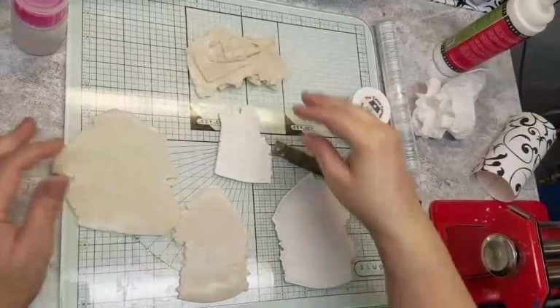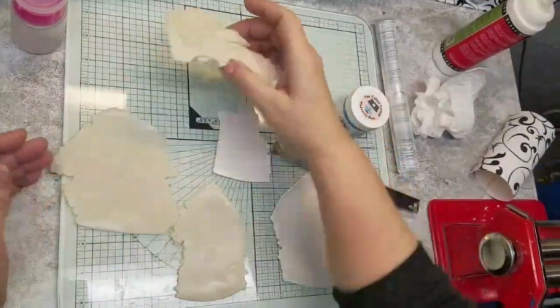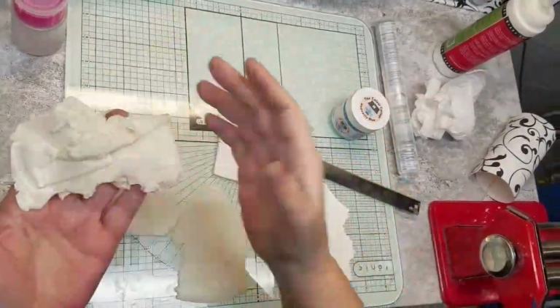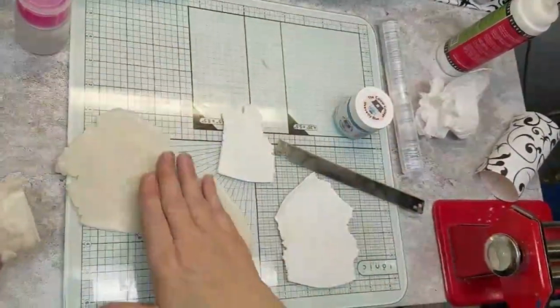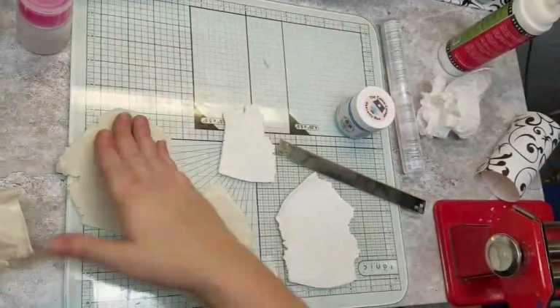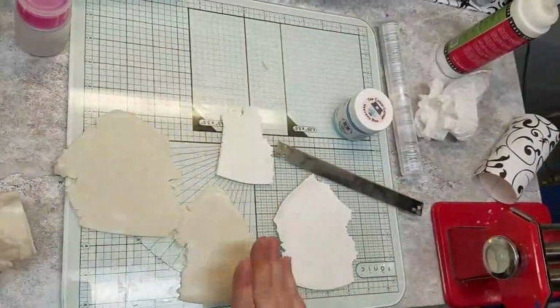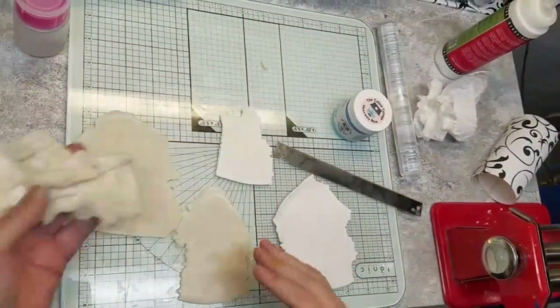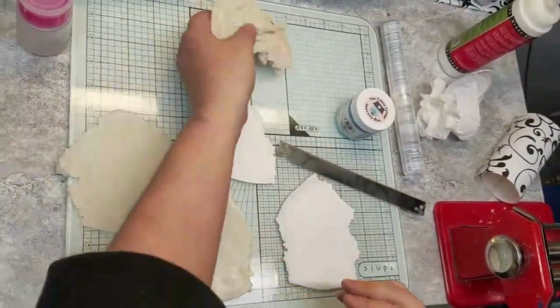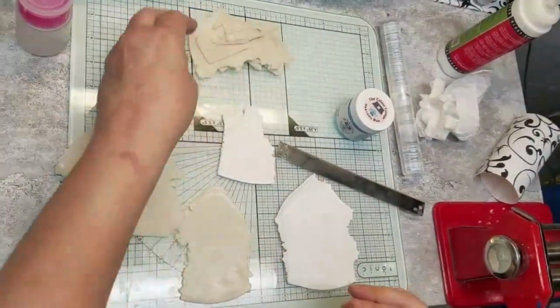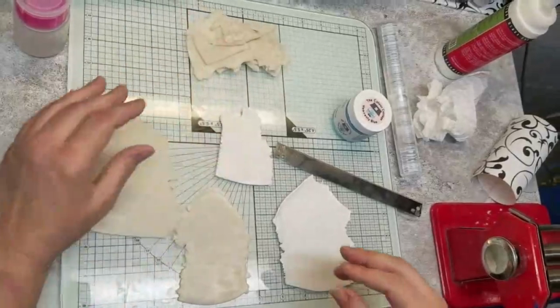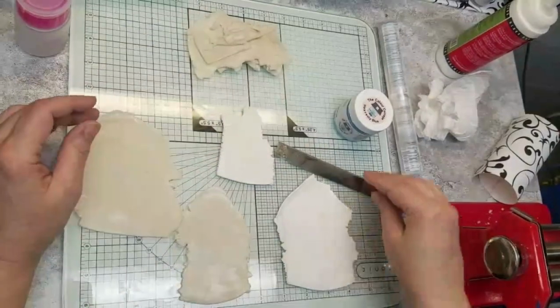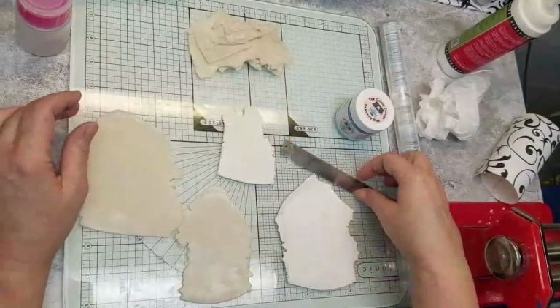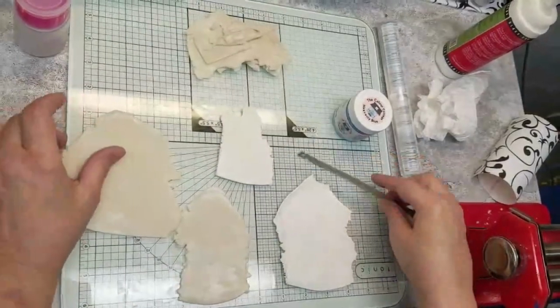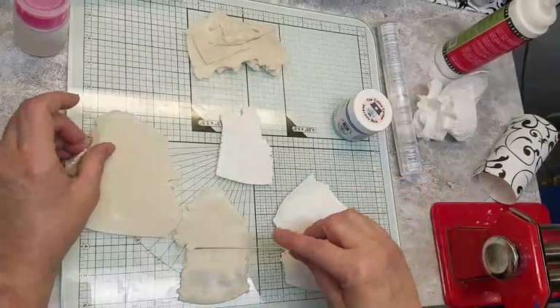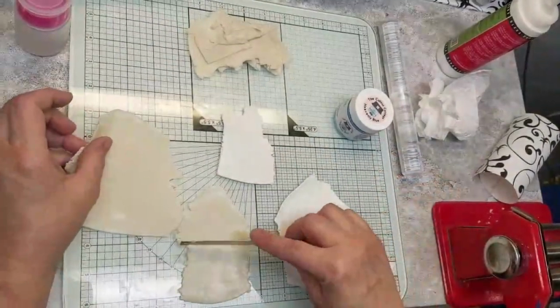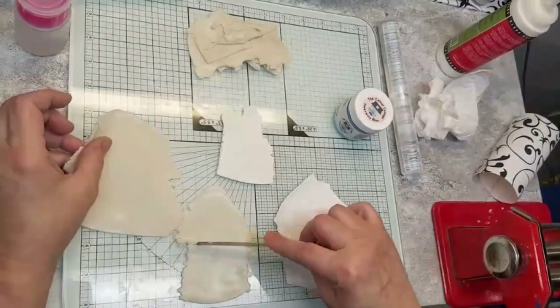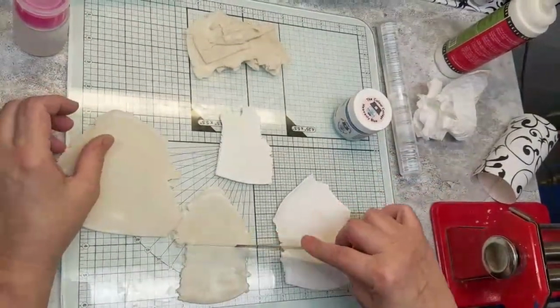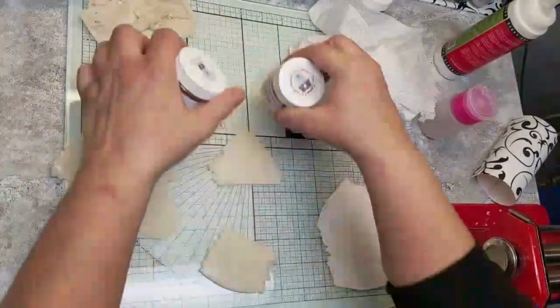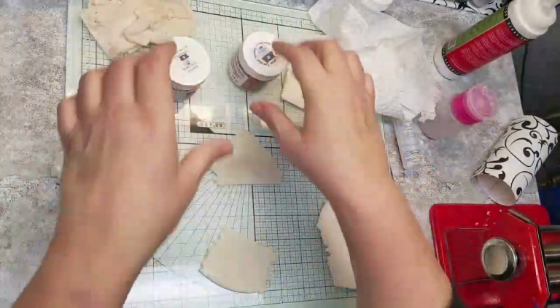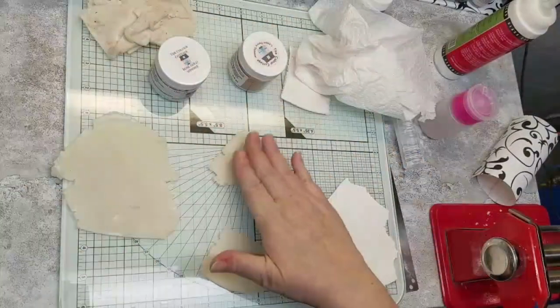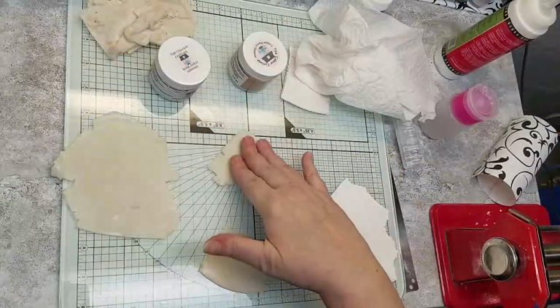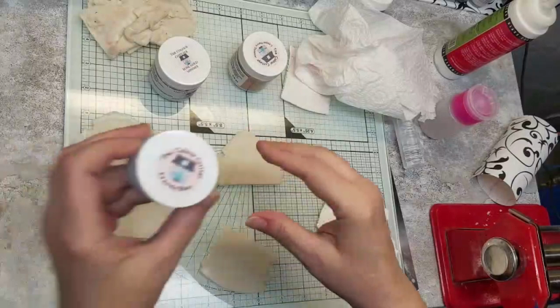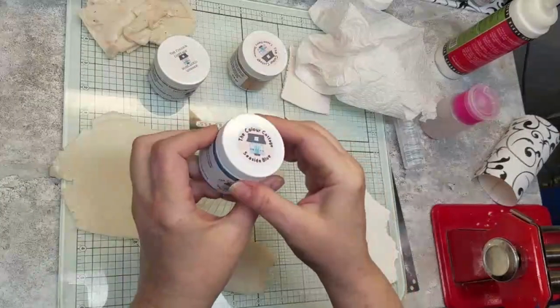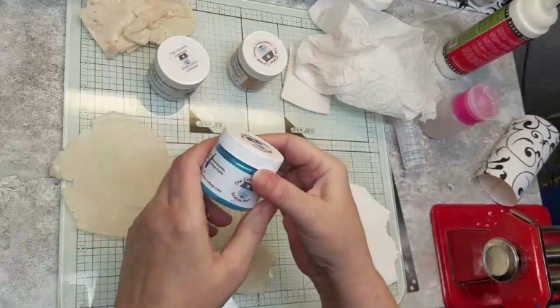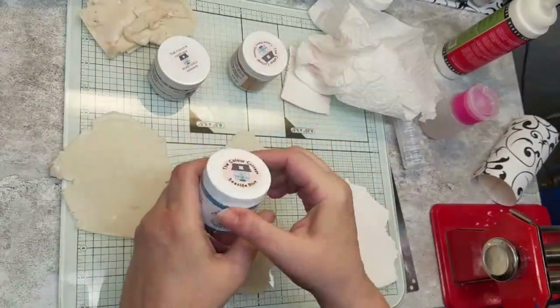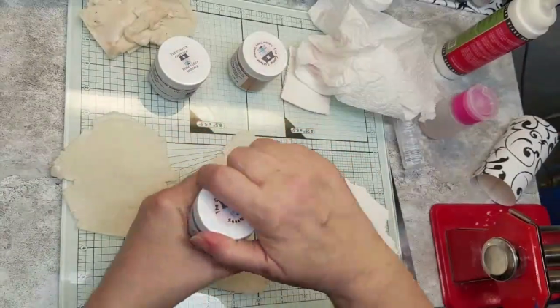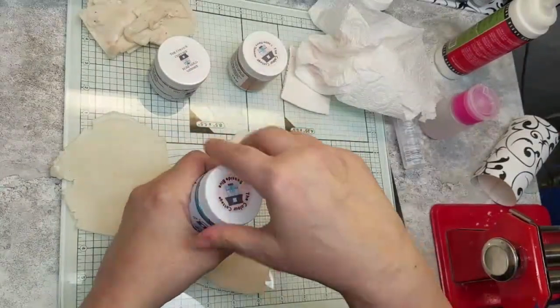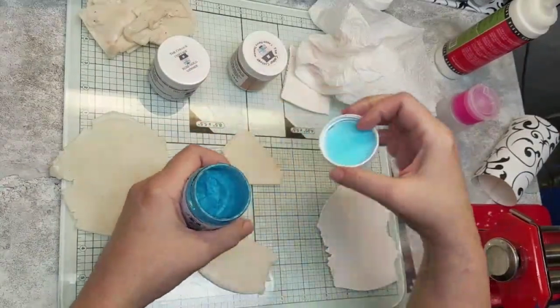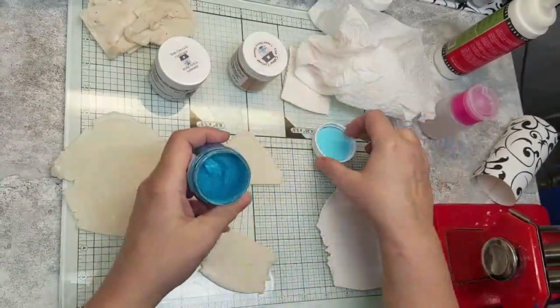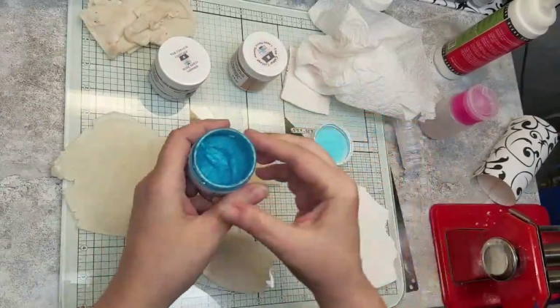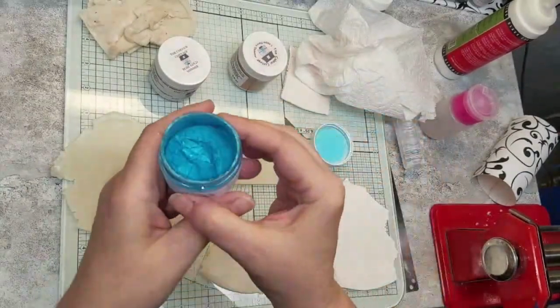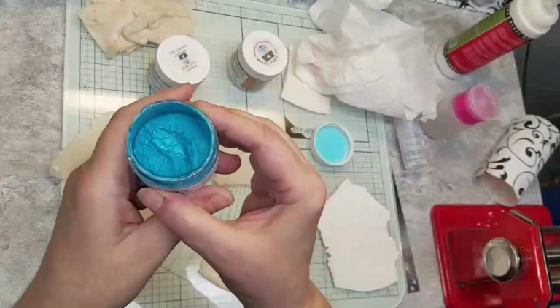Out of that pile of translucent, I've got one sheet here and a smaller piece here, and I'm just going to cut that in half. First, let's get the seaside blue. Isn't that gorgeous?